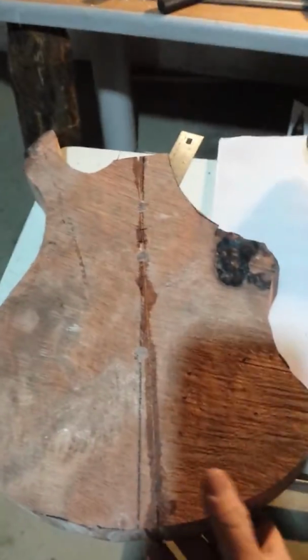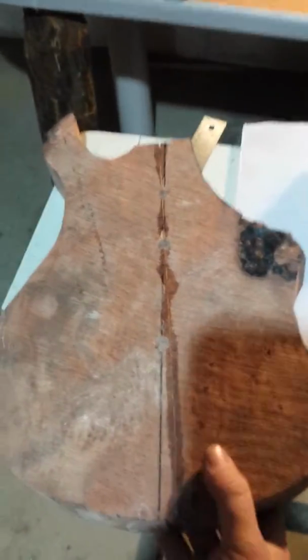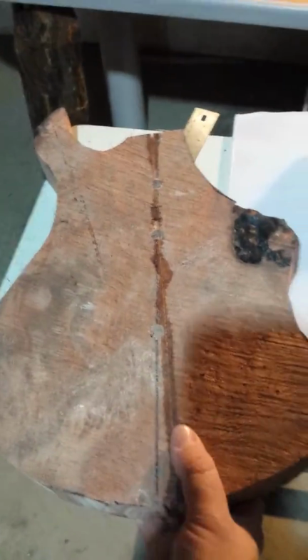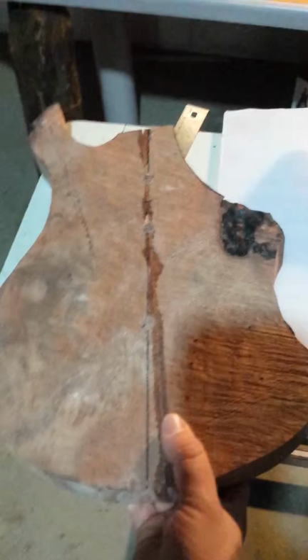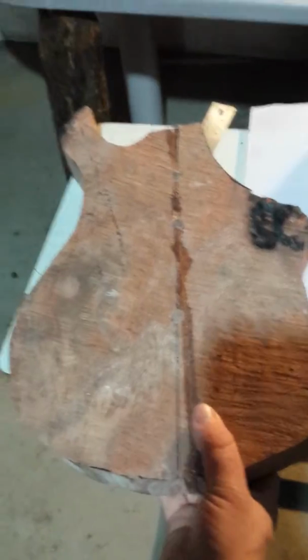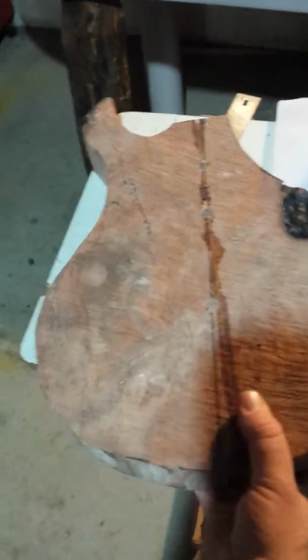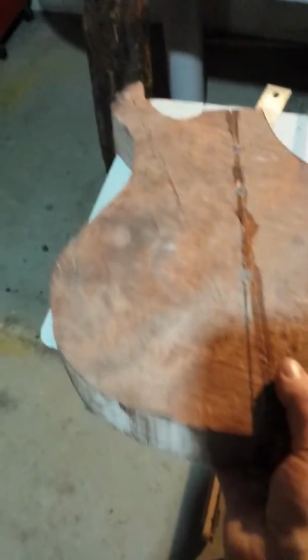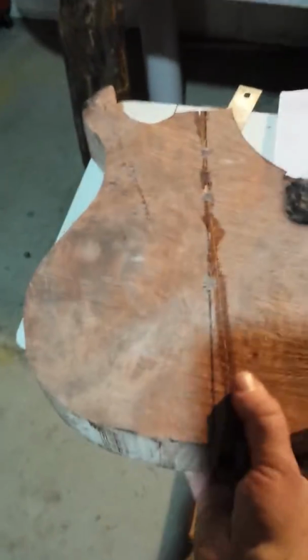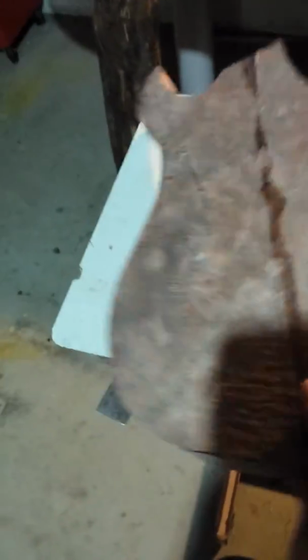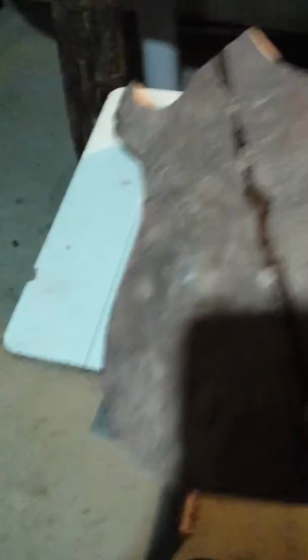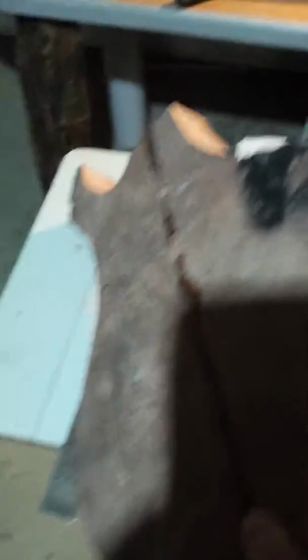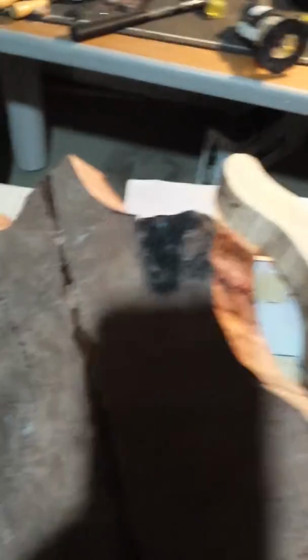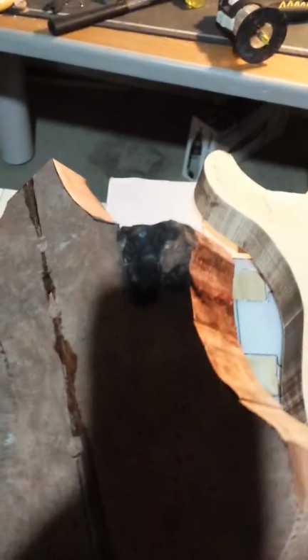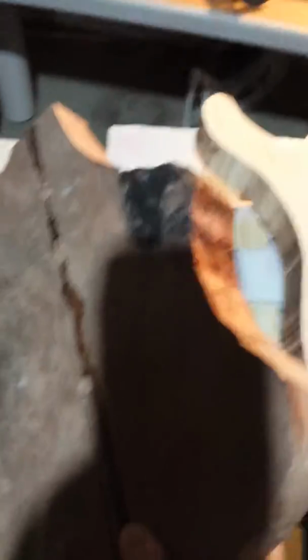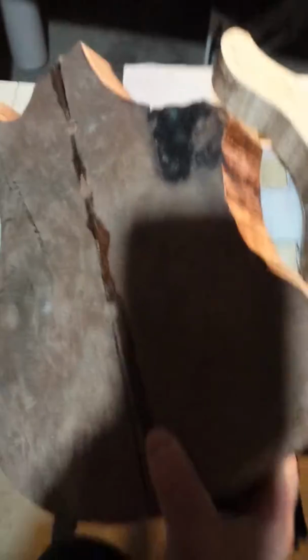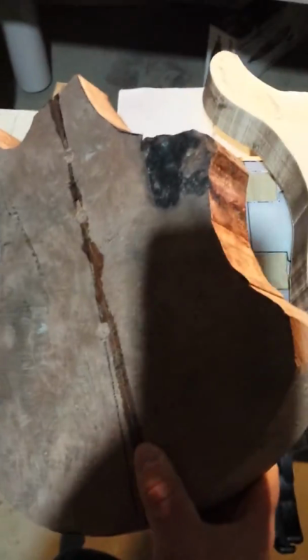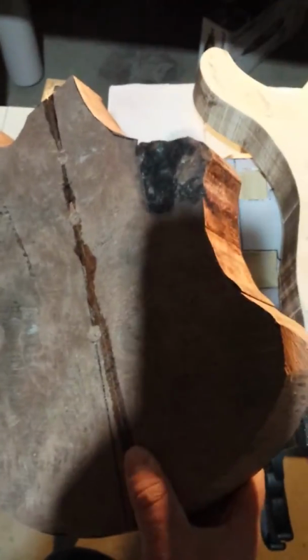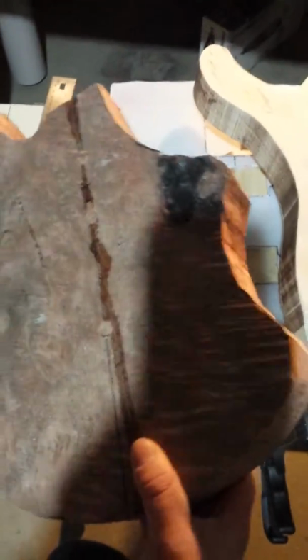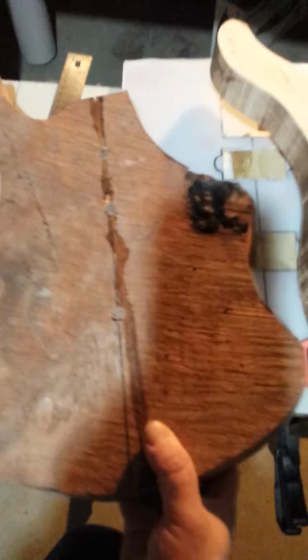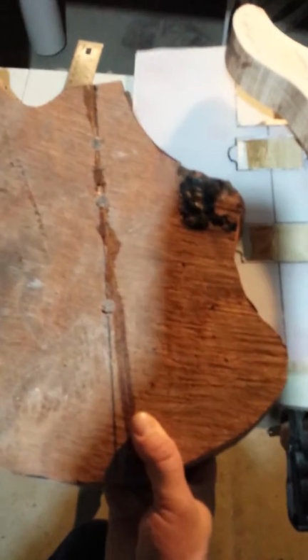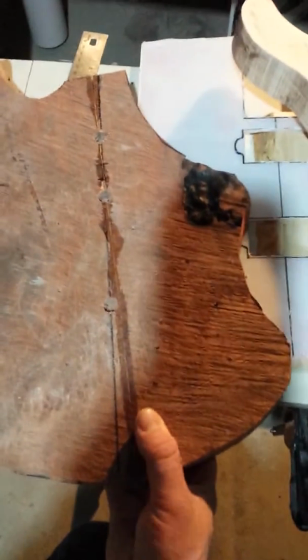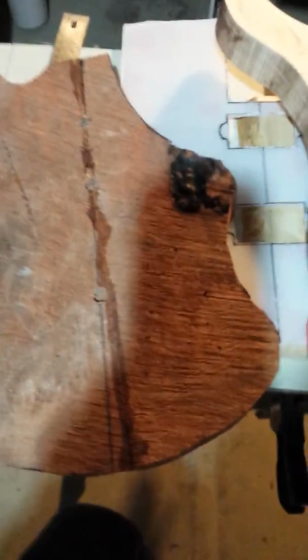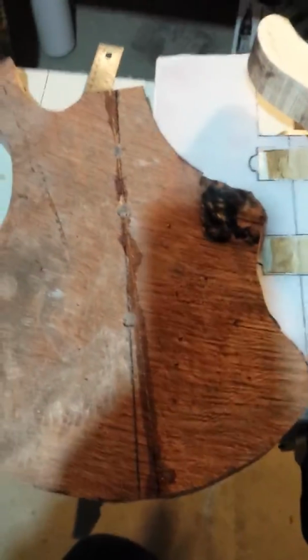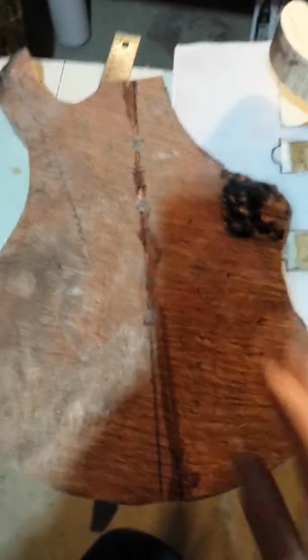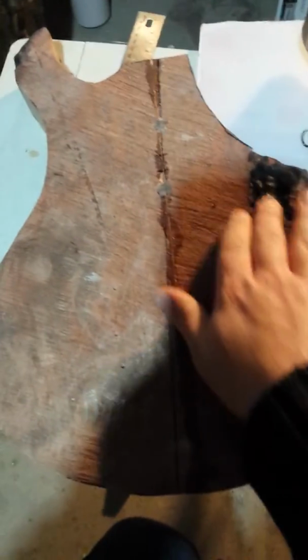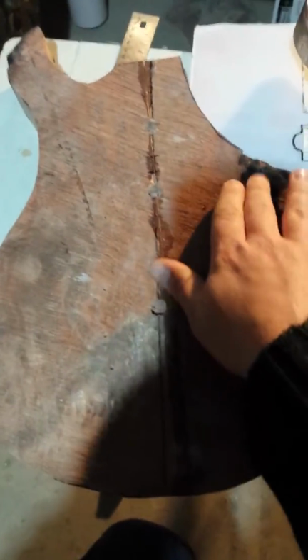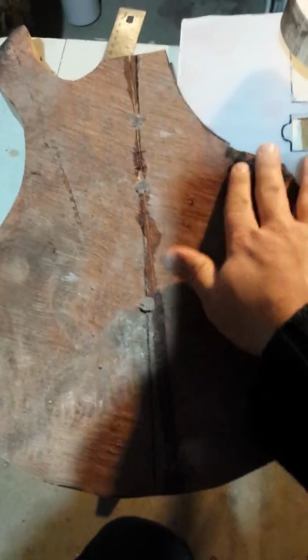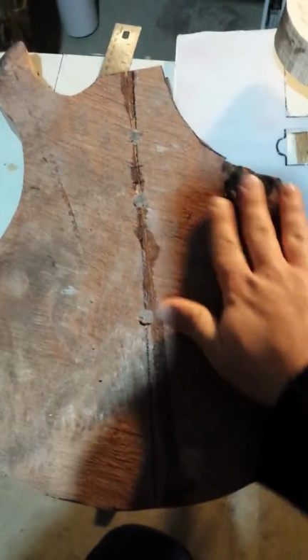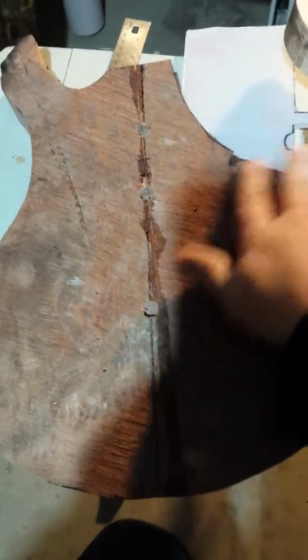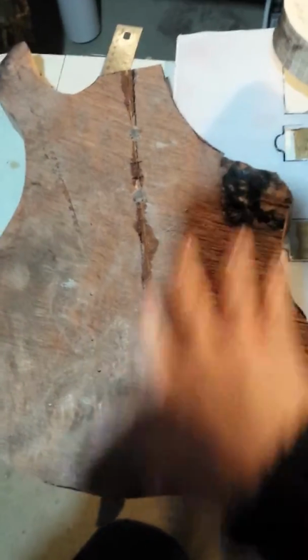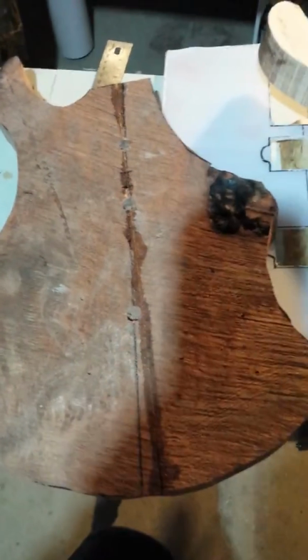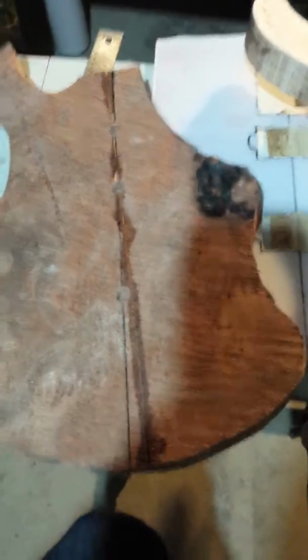This is a bit of a denser wood, it's a bit heavier, and as you can see it's got a lot of knot work that I'm going to have to fill with some clear acrylic to make it flush and workable.